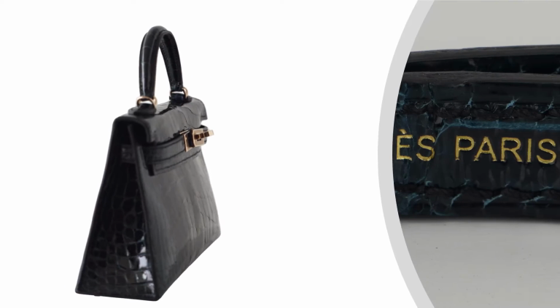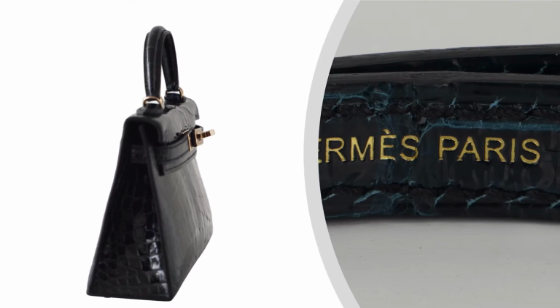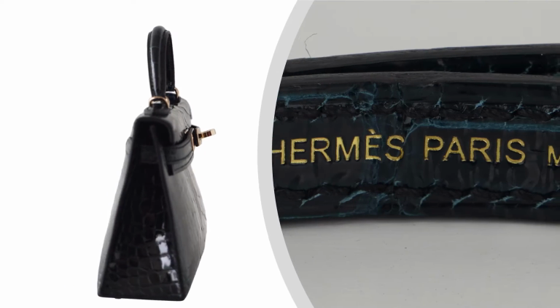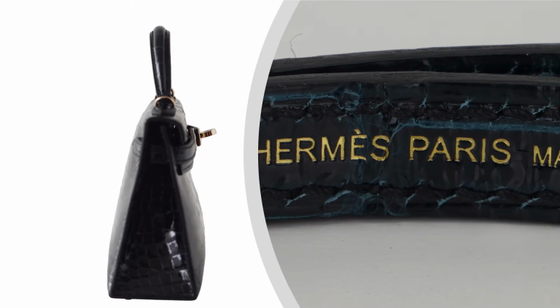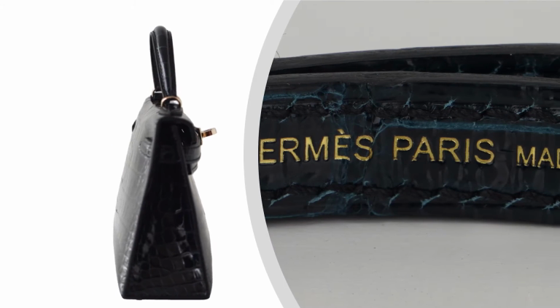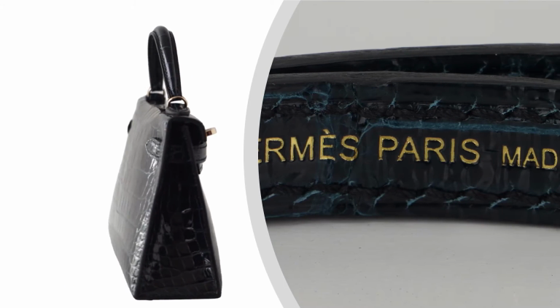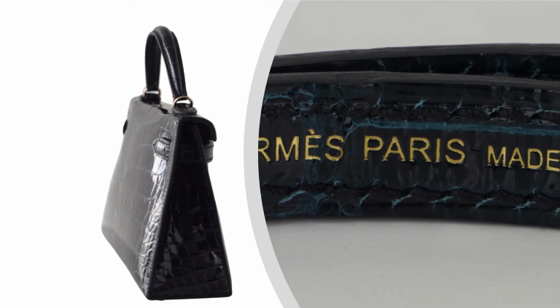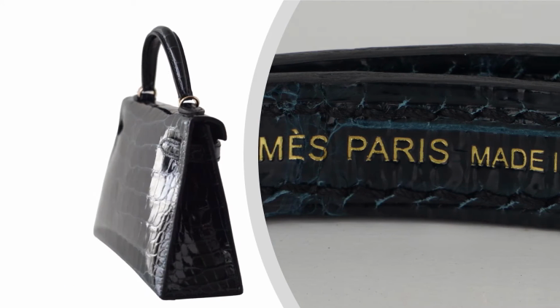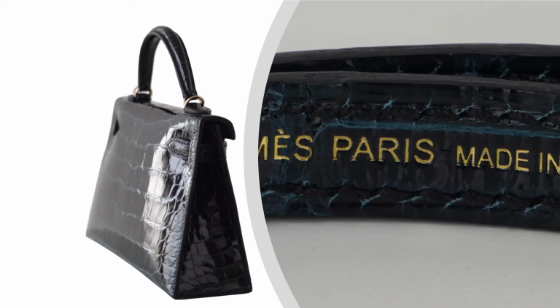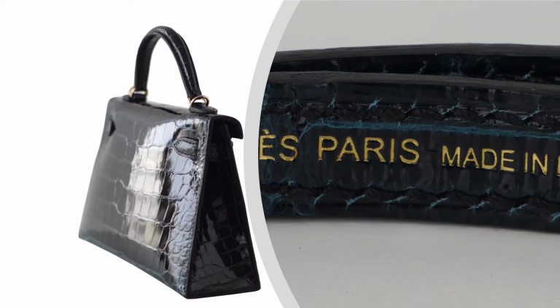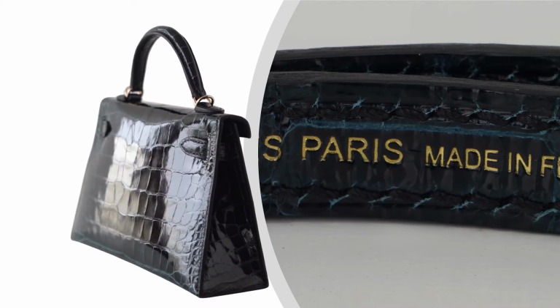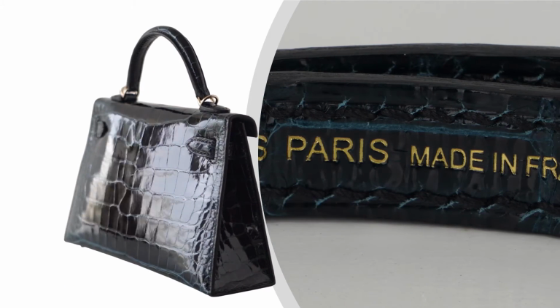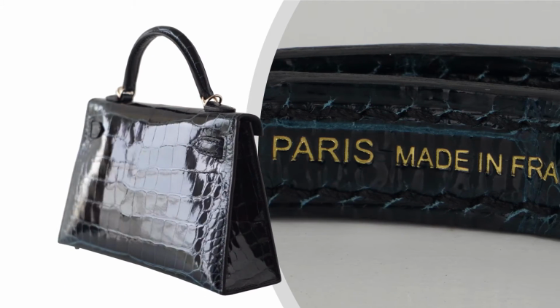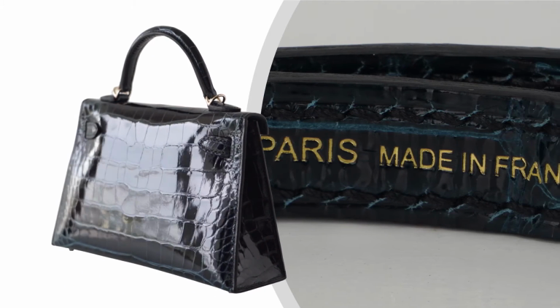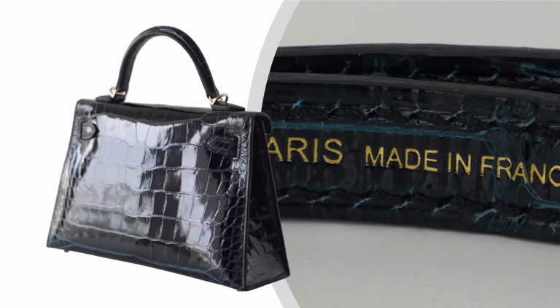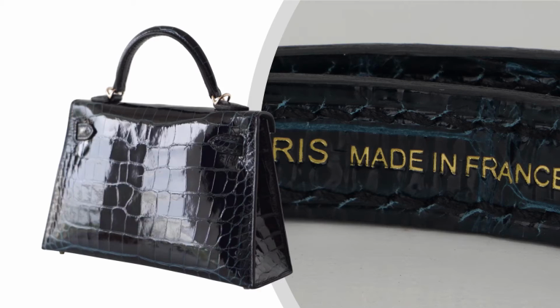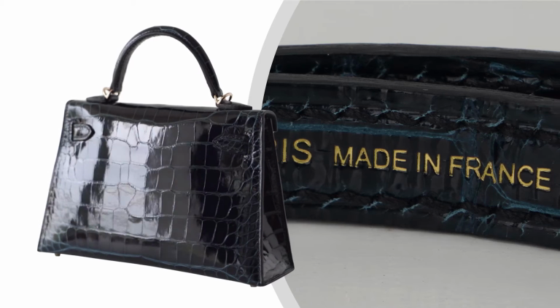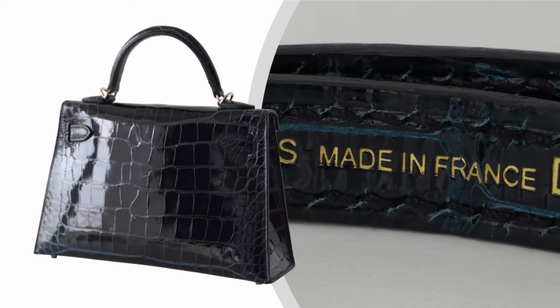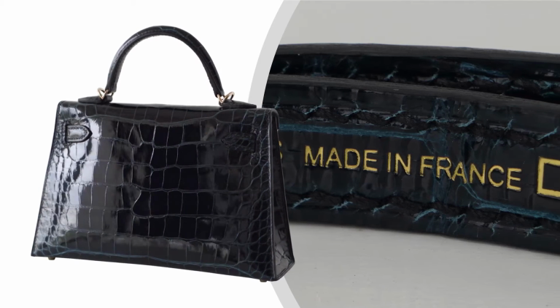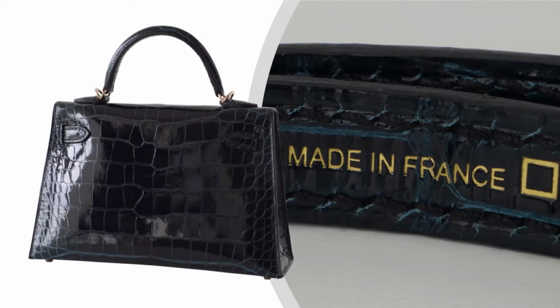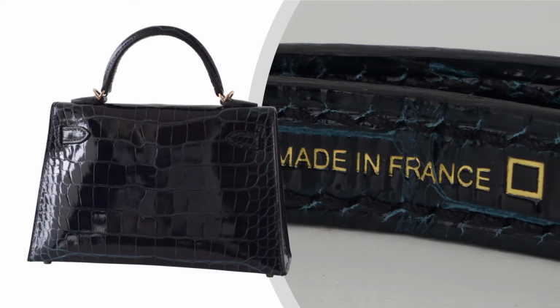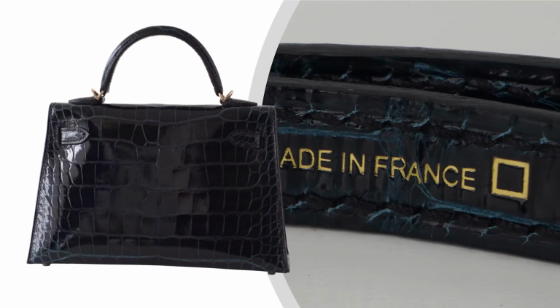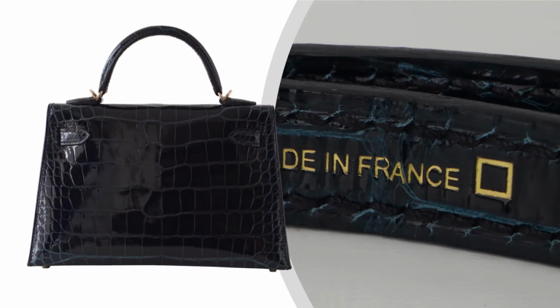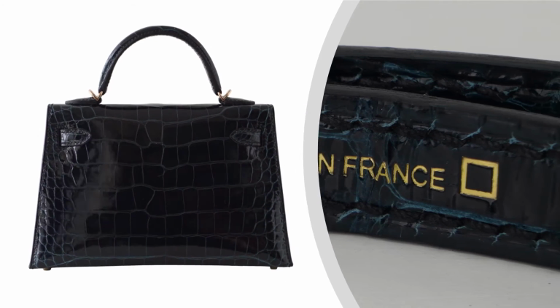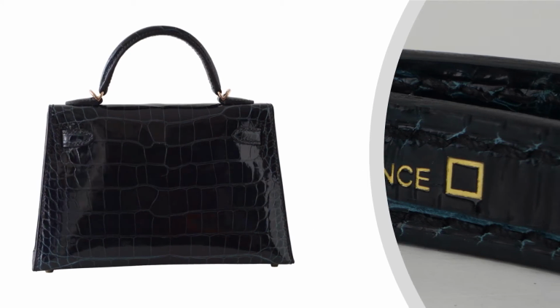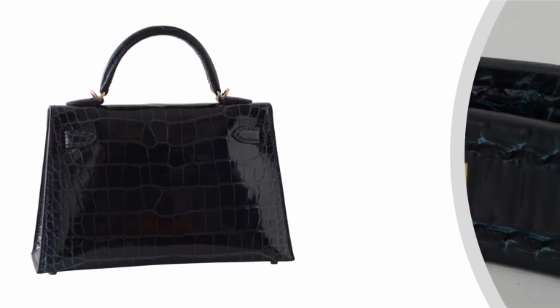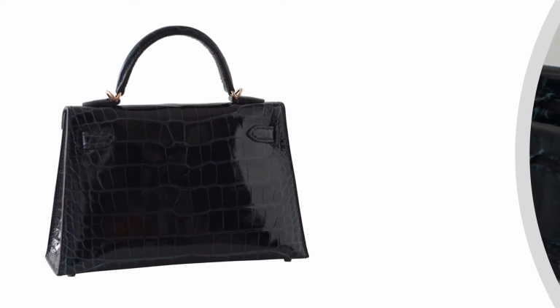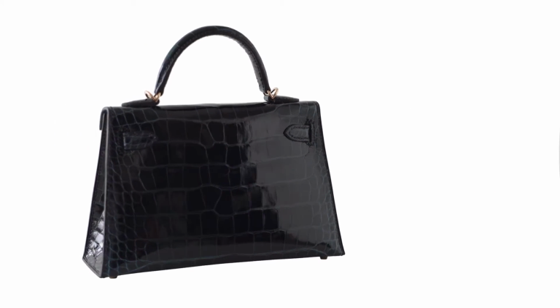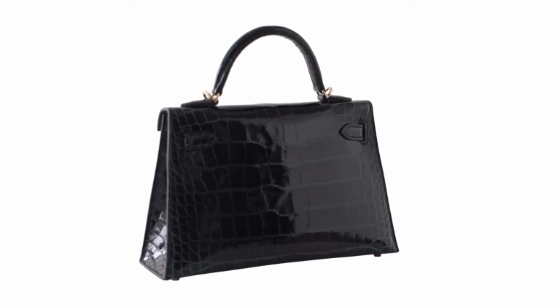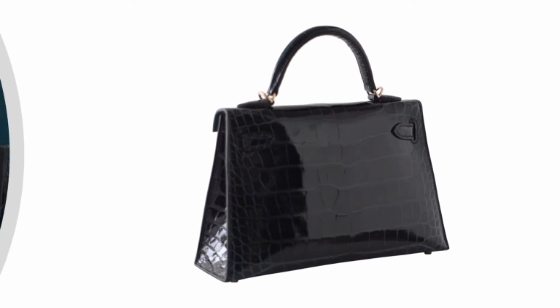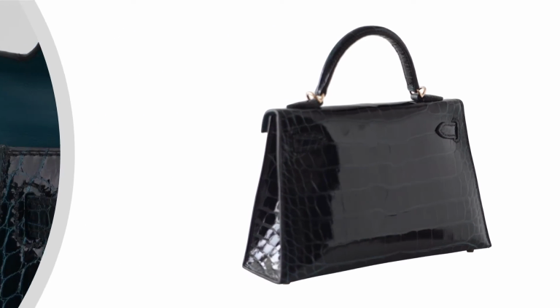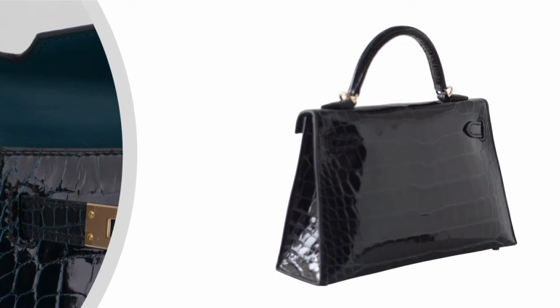As a limited edition piece, the Kelly 20 bag in exotic skin is a rare gem, a true reflection of exclusivity that stands as a coveted treasure in any collection.